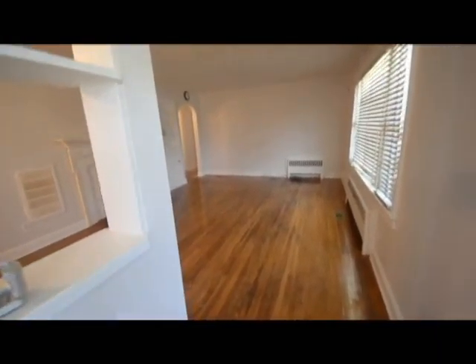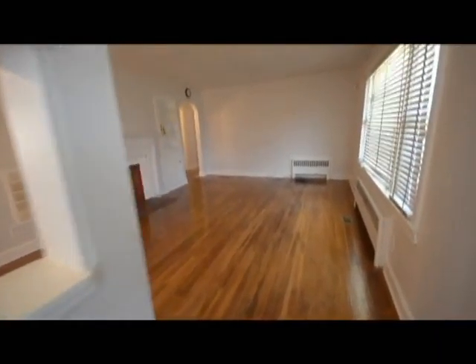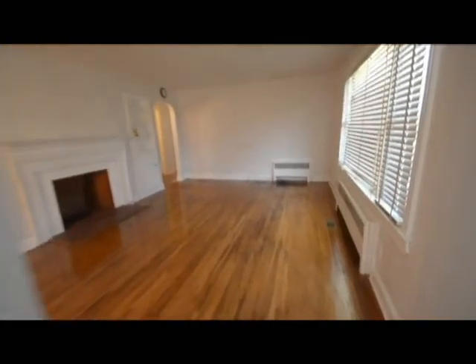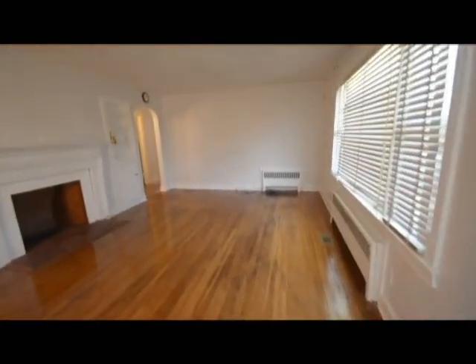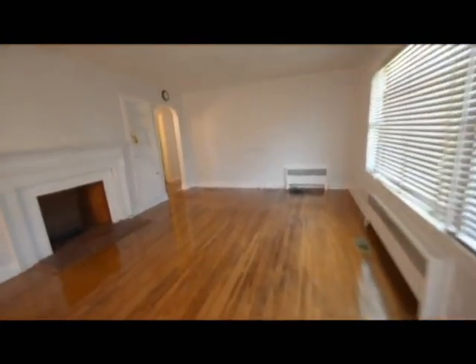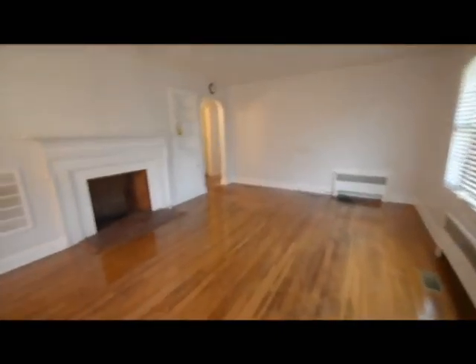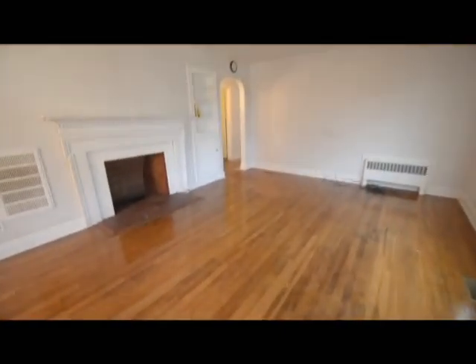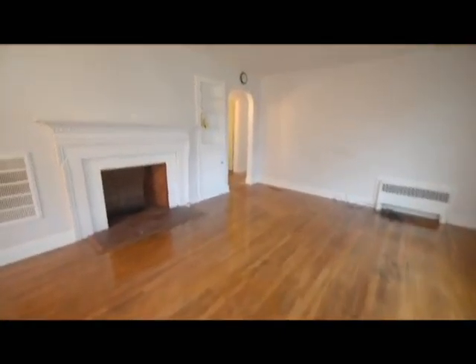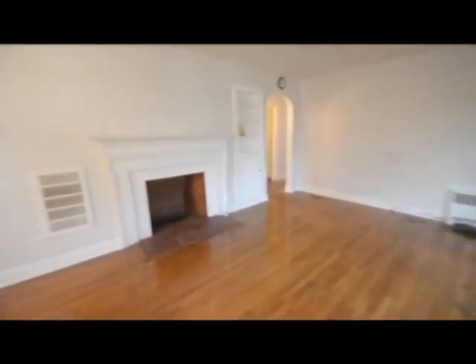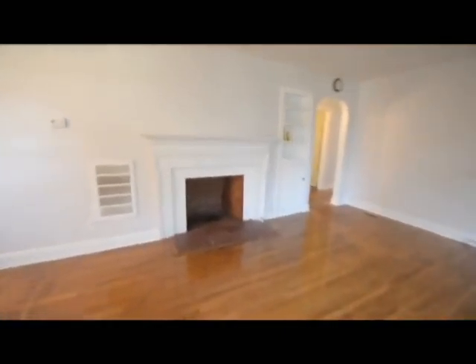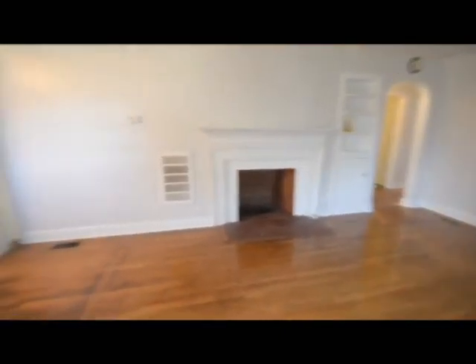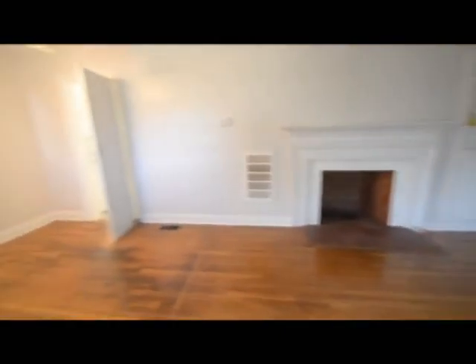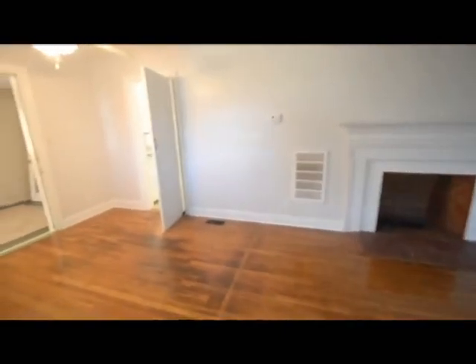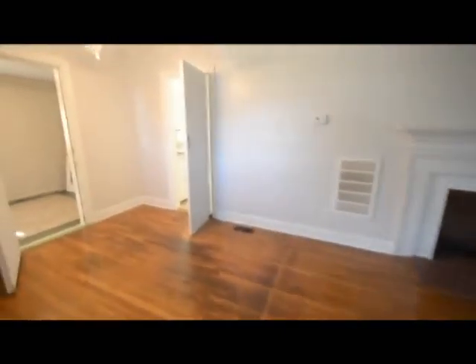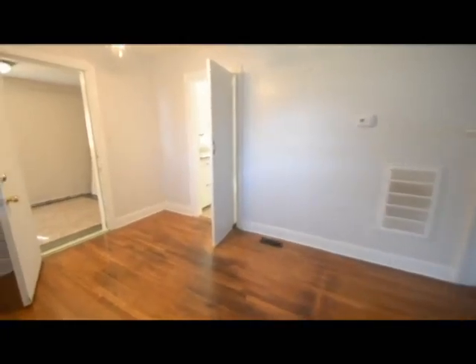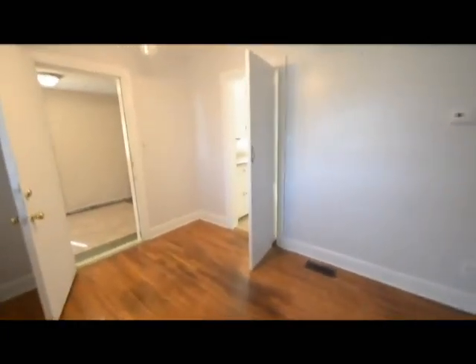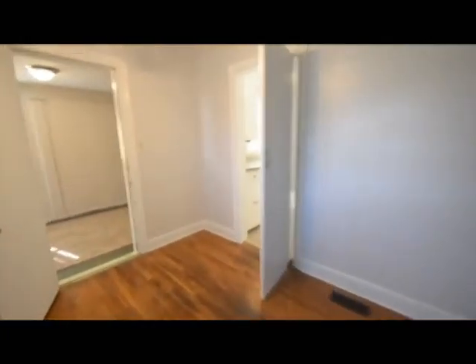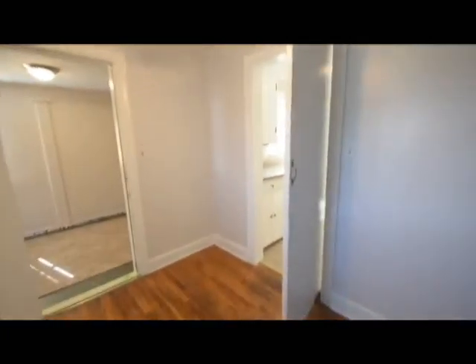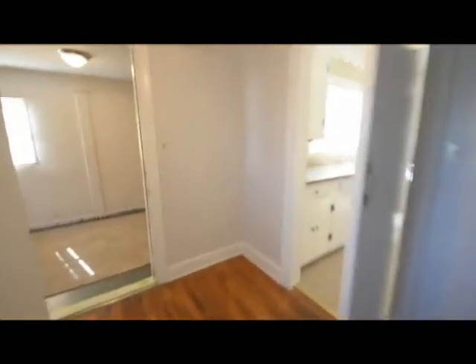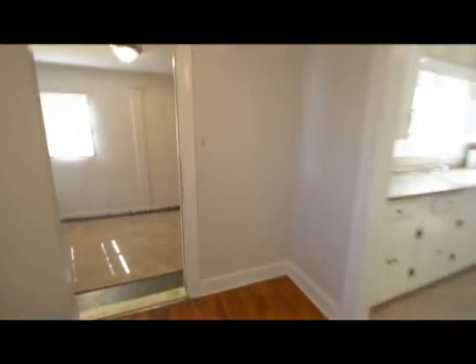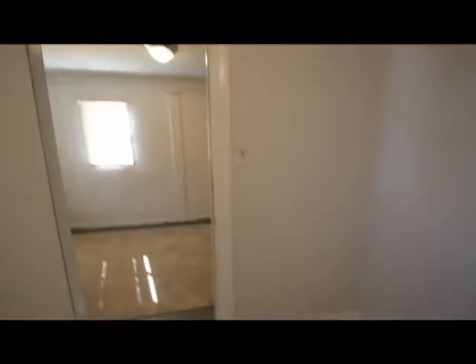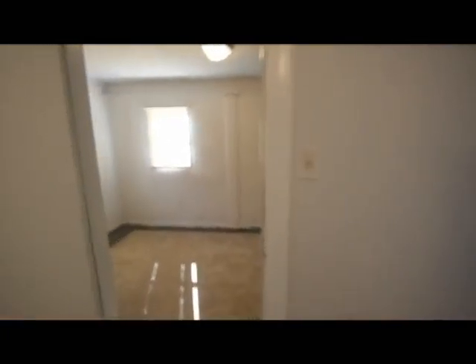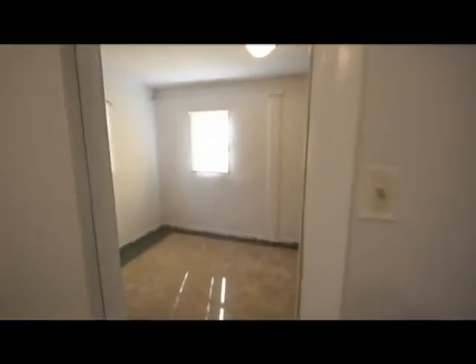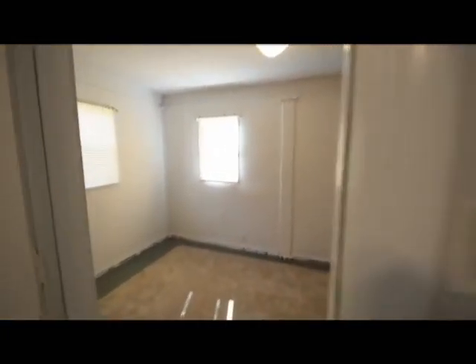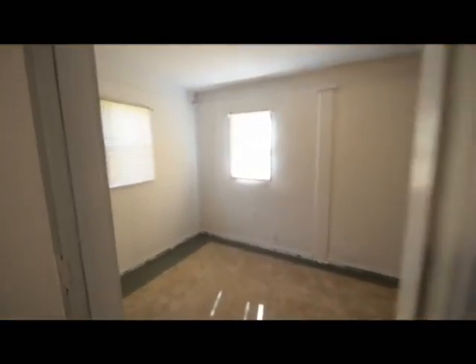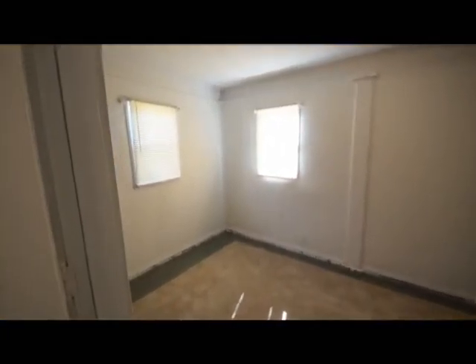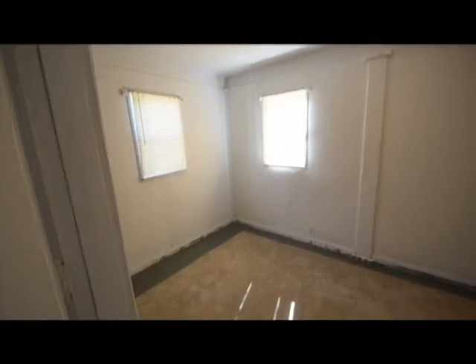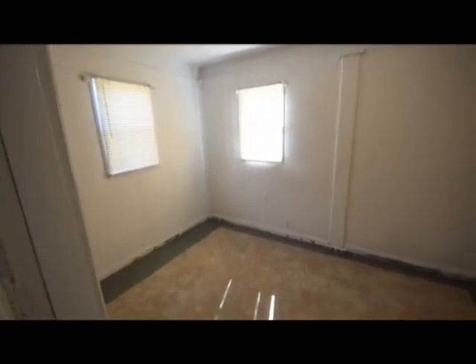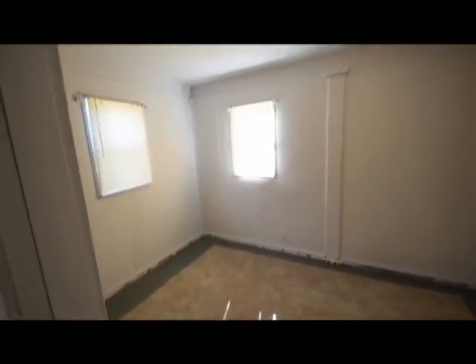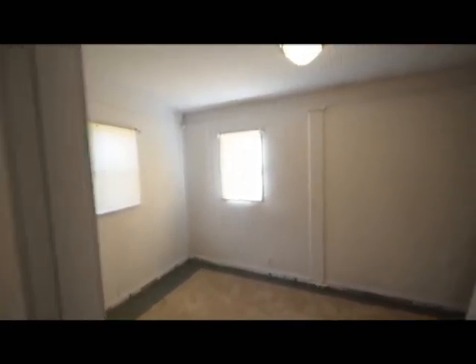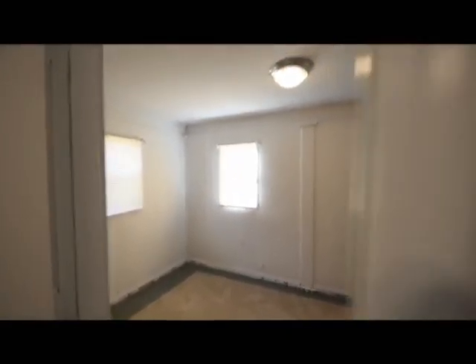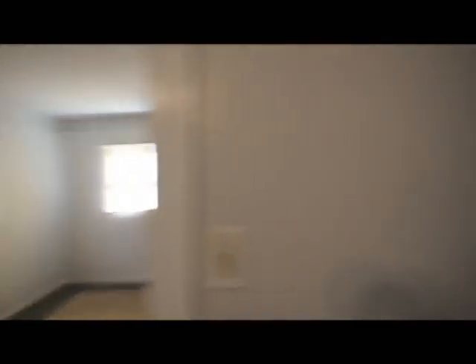Got a nice little foyer area, hardwood floors, fireplace, an extra room. Over here off the side, an old porch that's been converted into space.